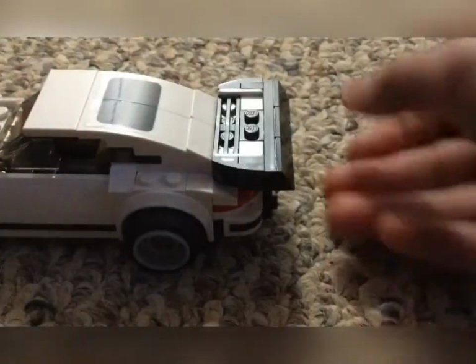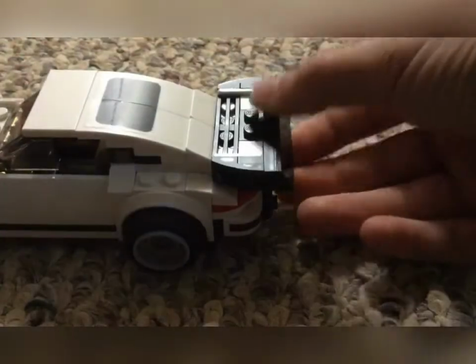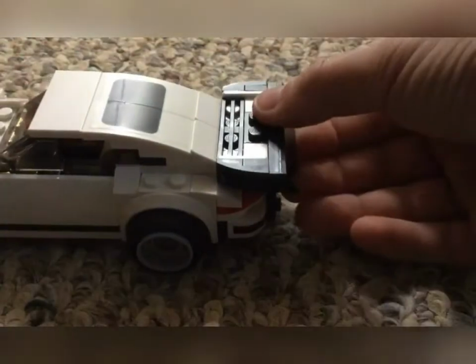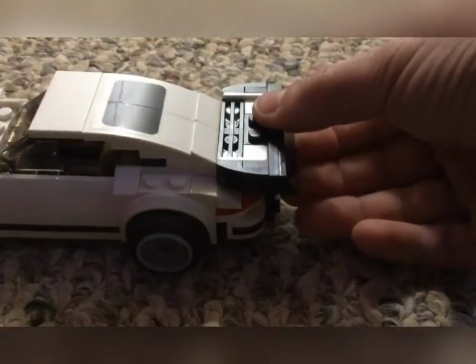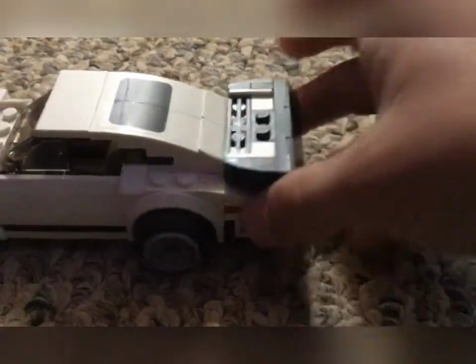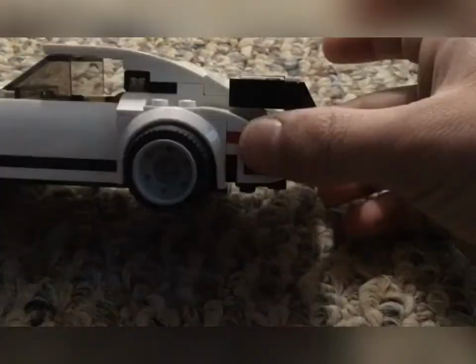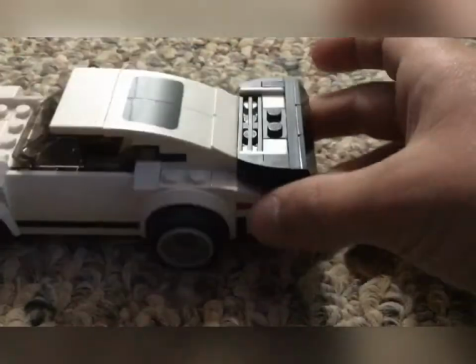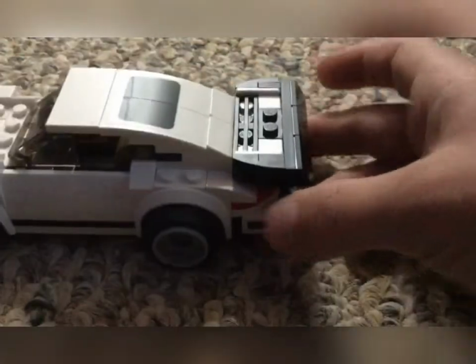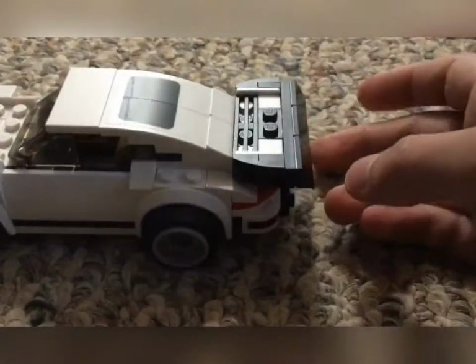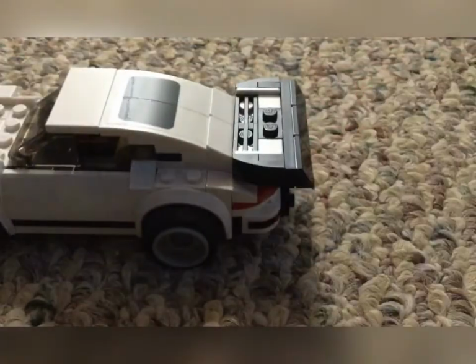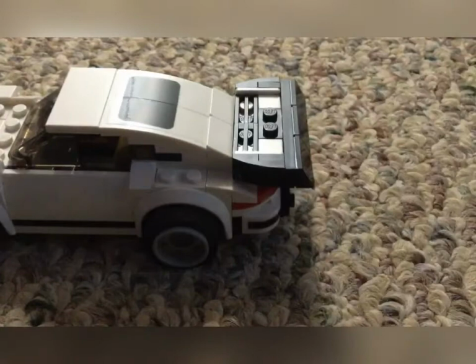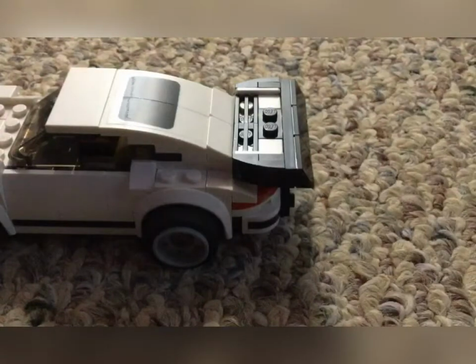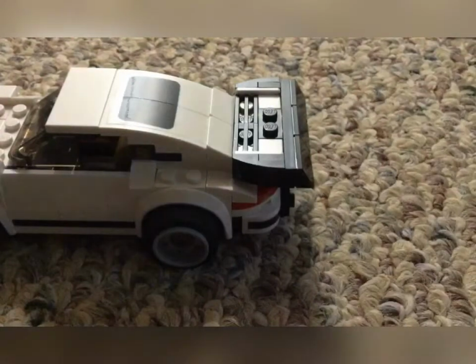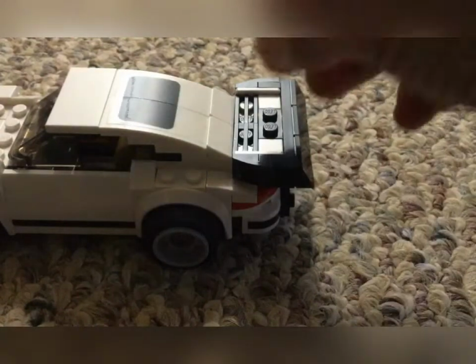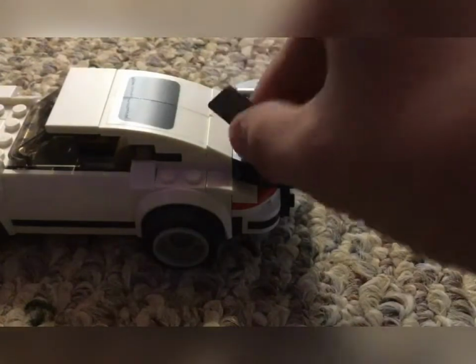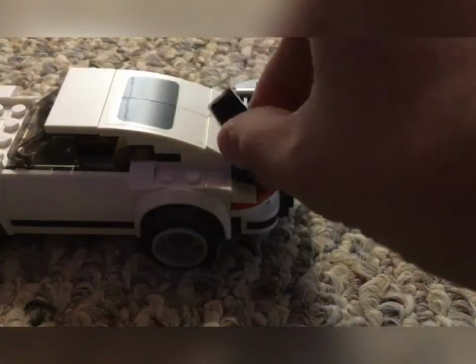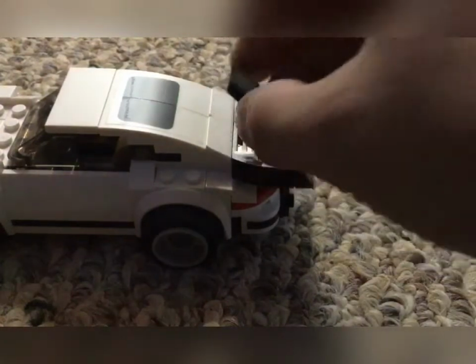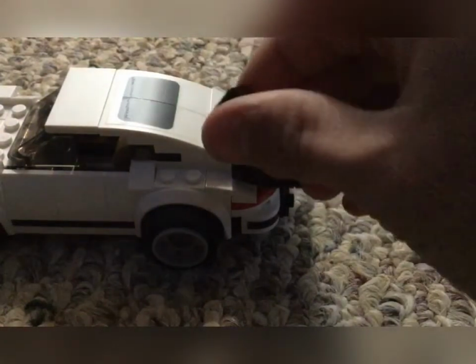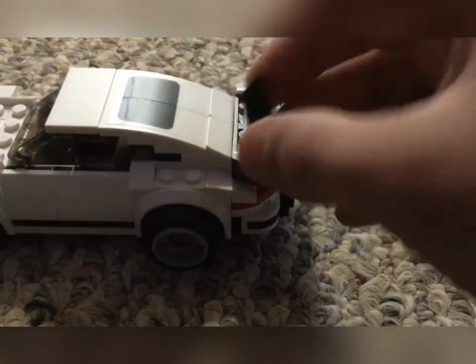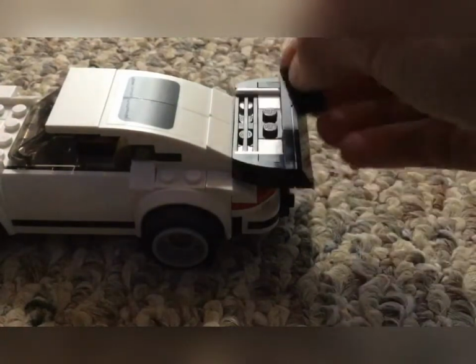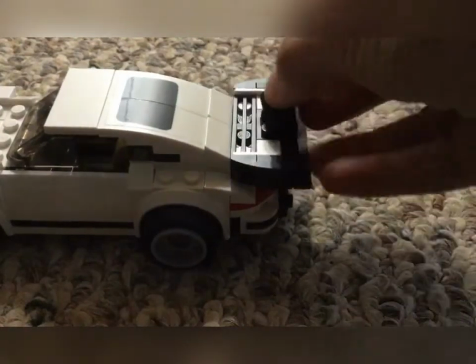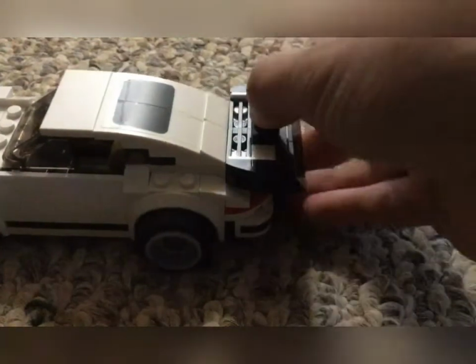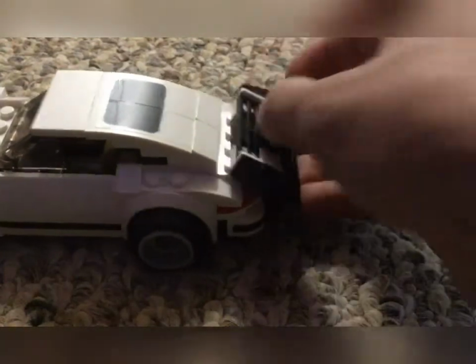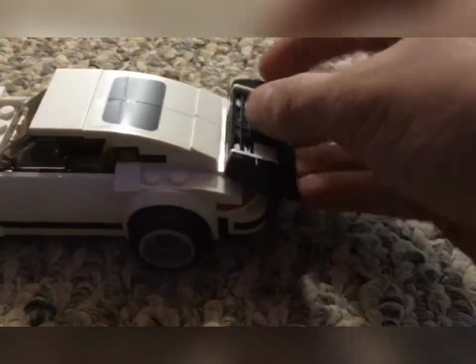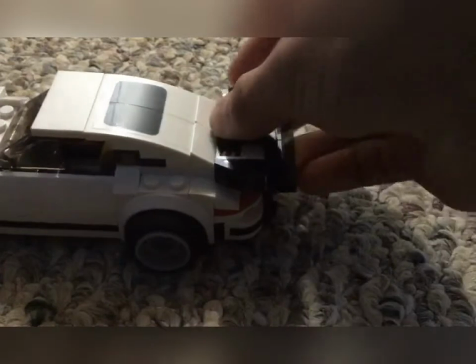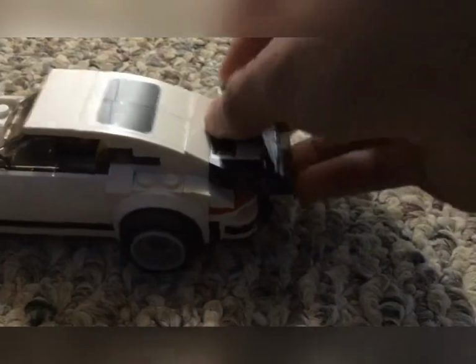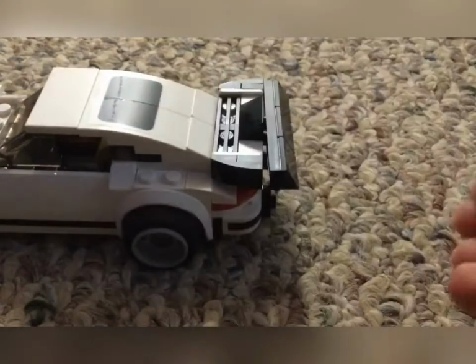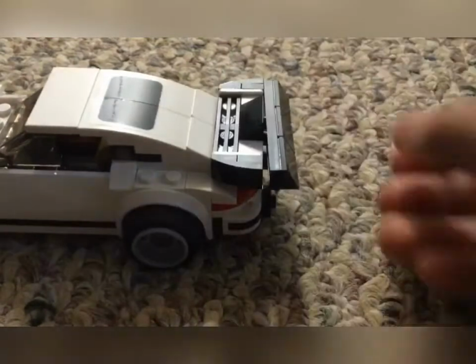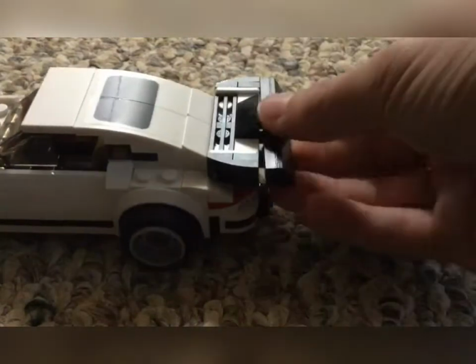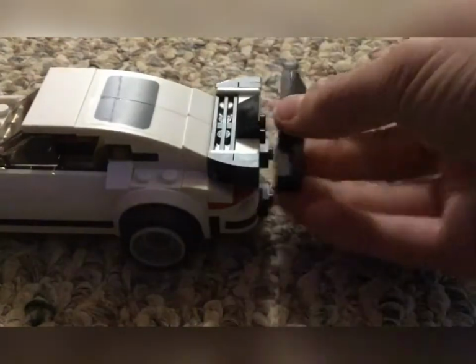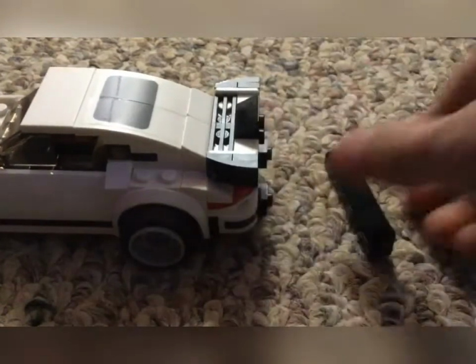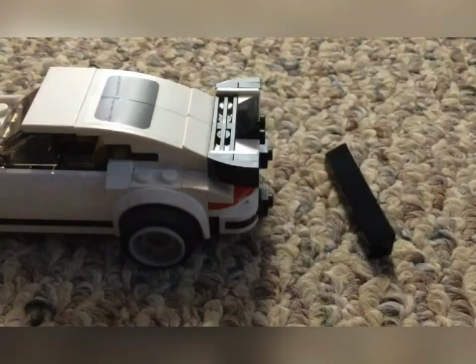Now the next upgrade — we're going to go ahead and upgrade the spoiler because I think it's just a little boring. The first thing we're going to do is take this slanted piece and put it right there, then take this back part off.